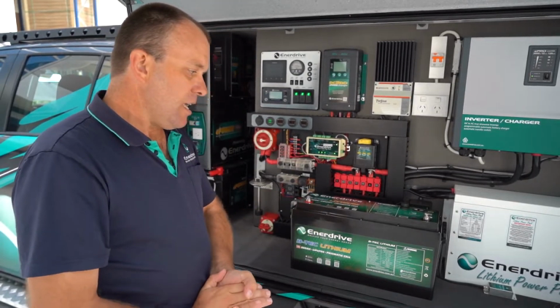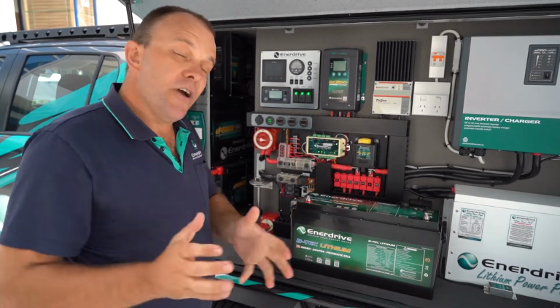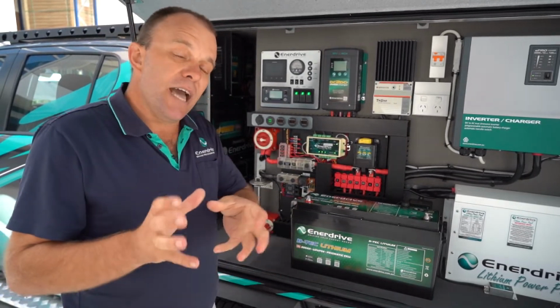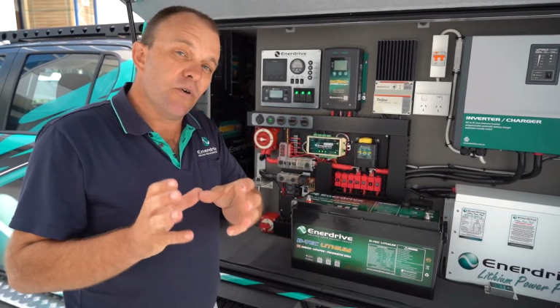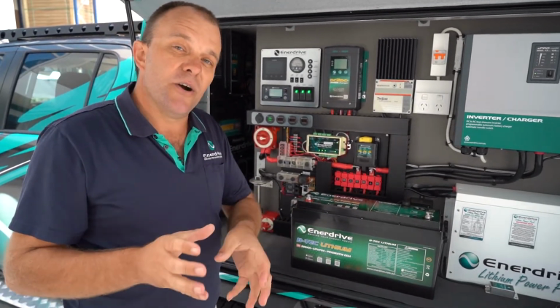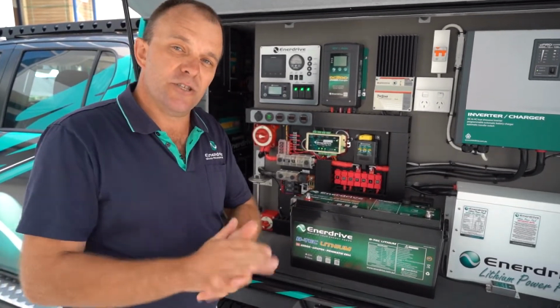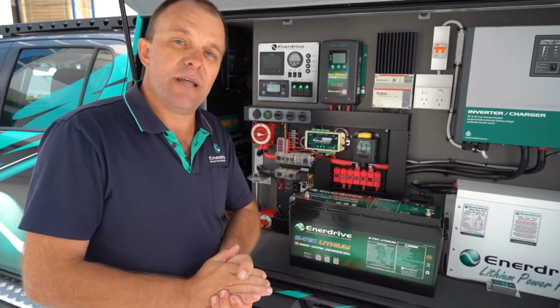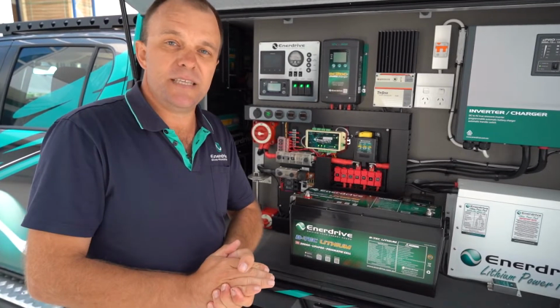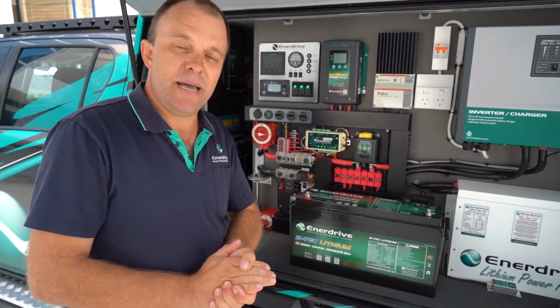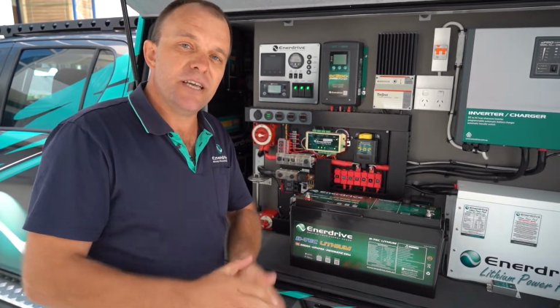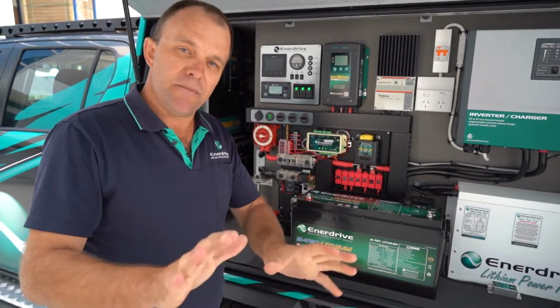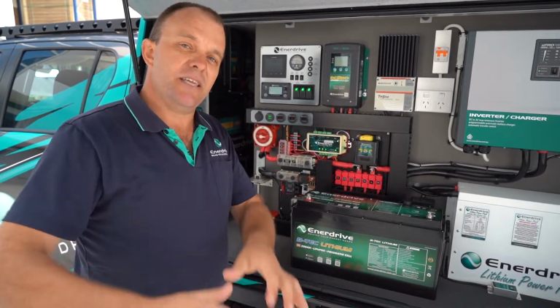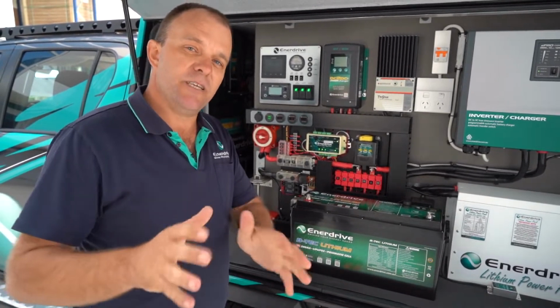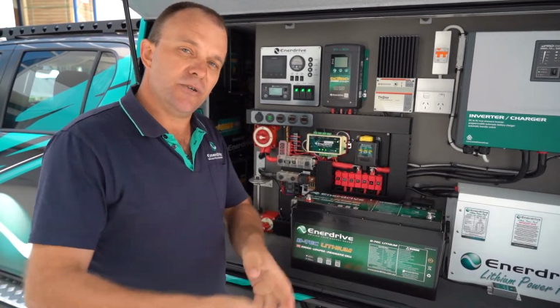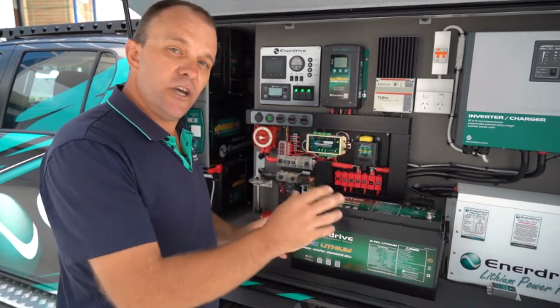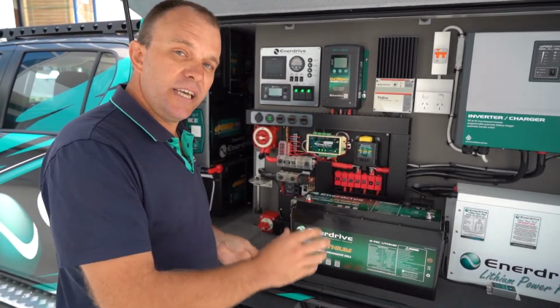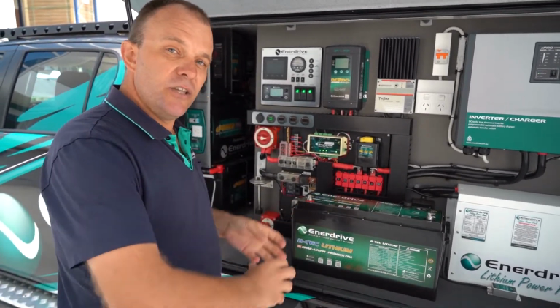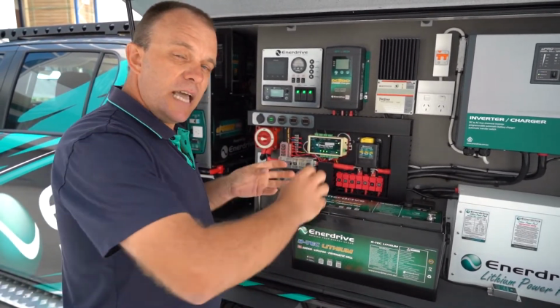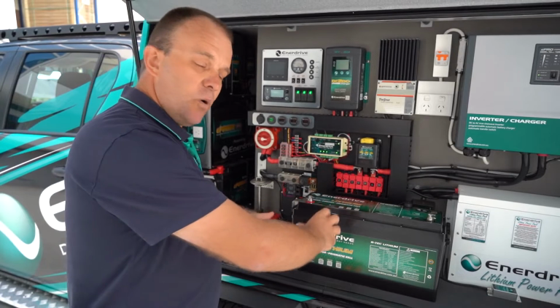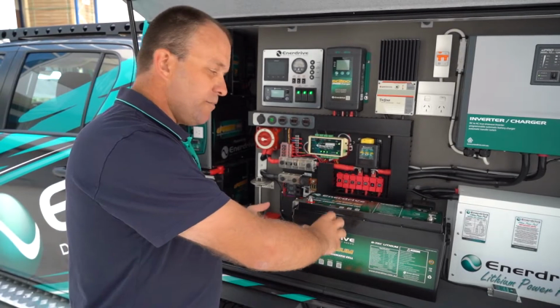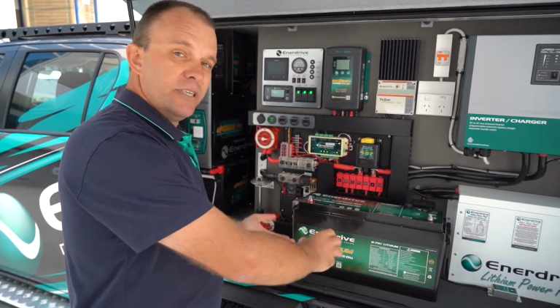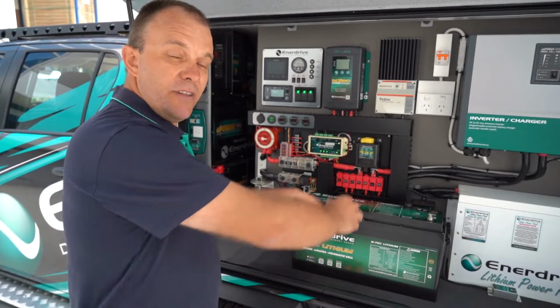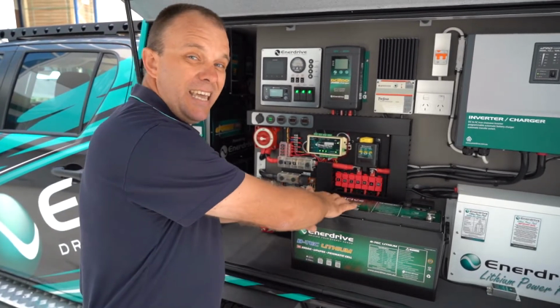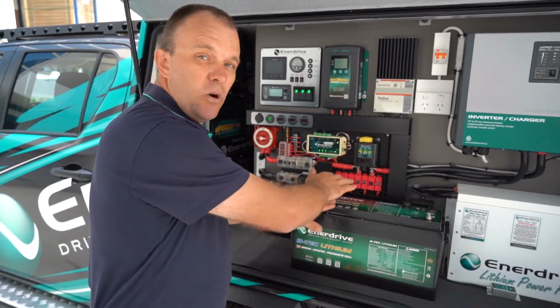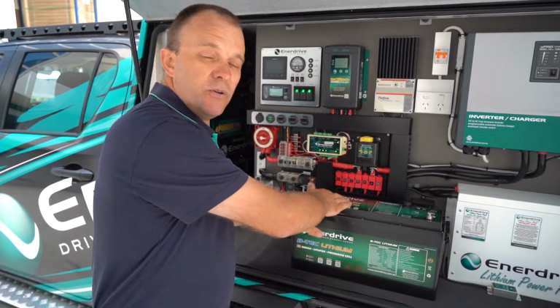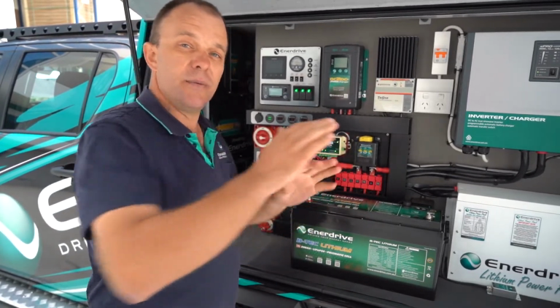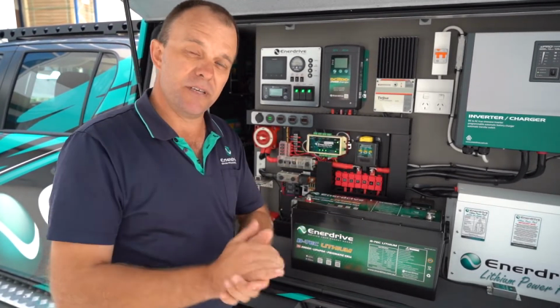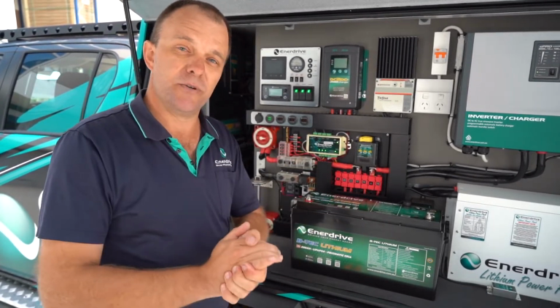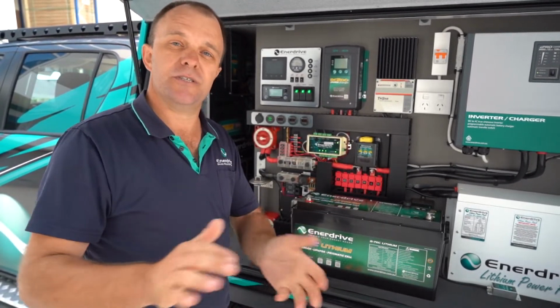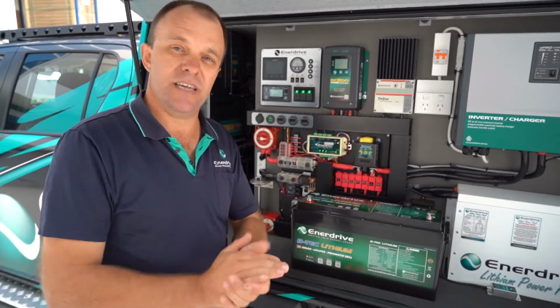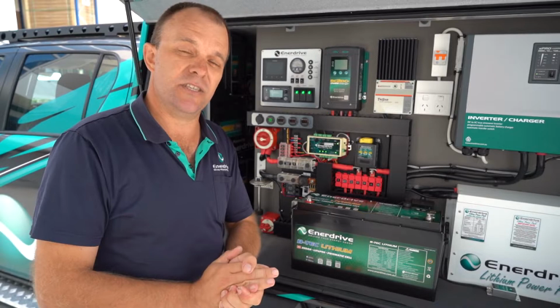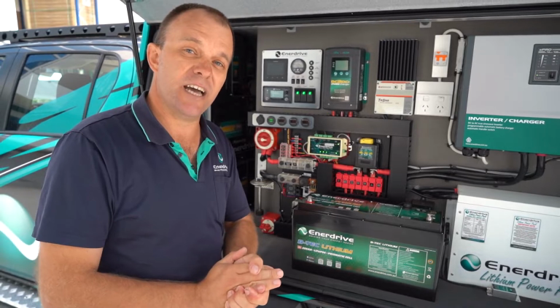For those who have already got a 200 amp BTEC battery, don't panic. You can rest assured internally the same quality of battery is evident here as what there was in the previous model. You're not disadvantaged in that regard.